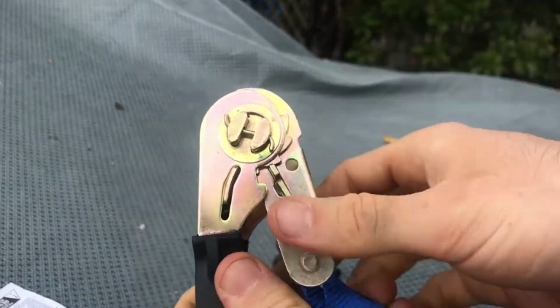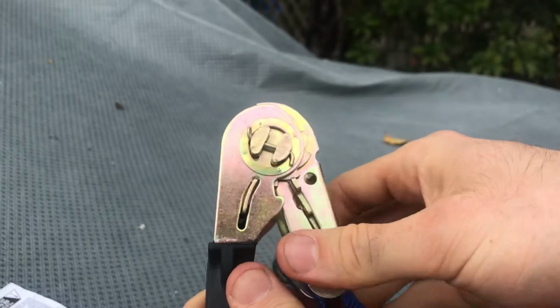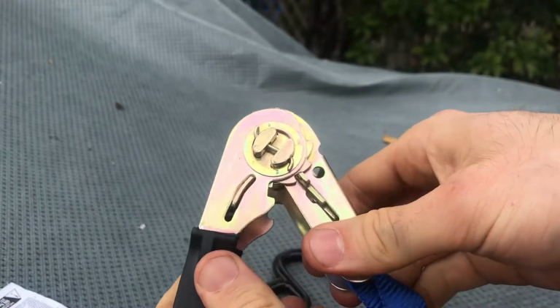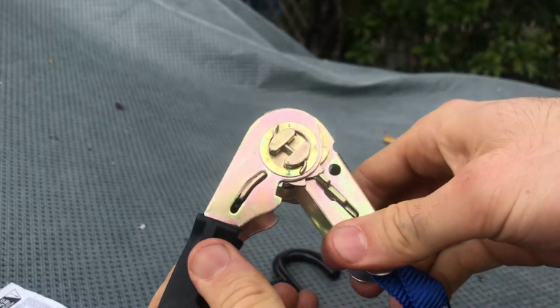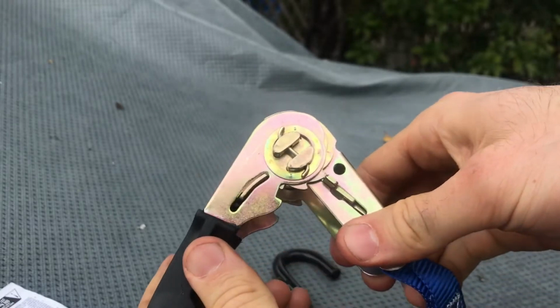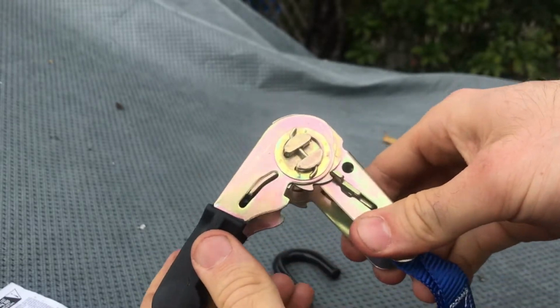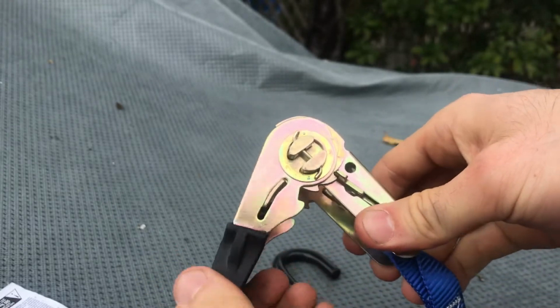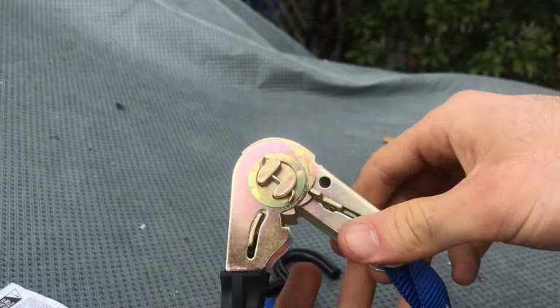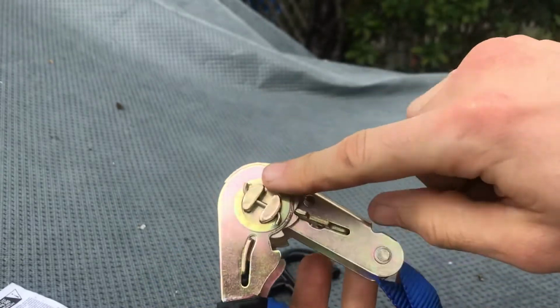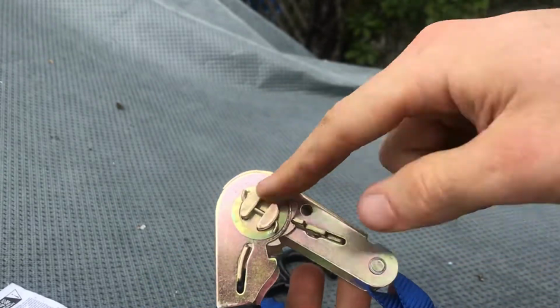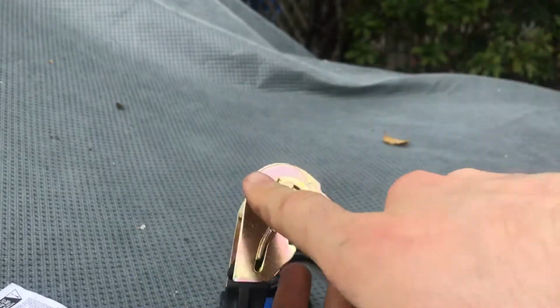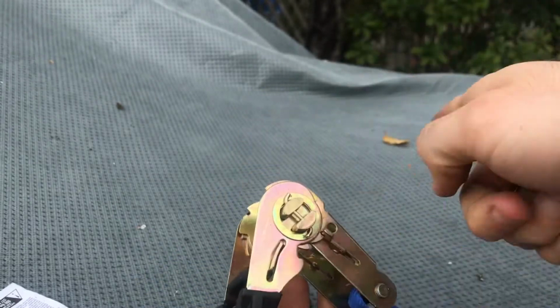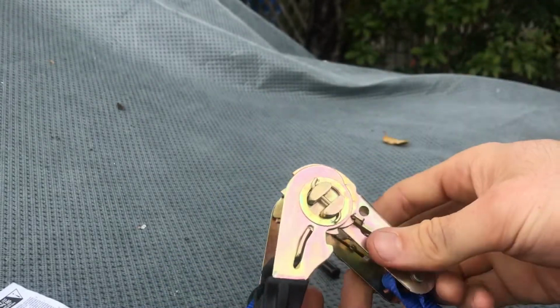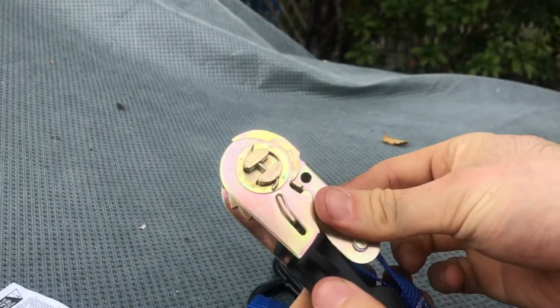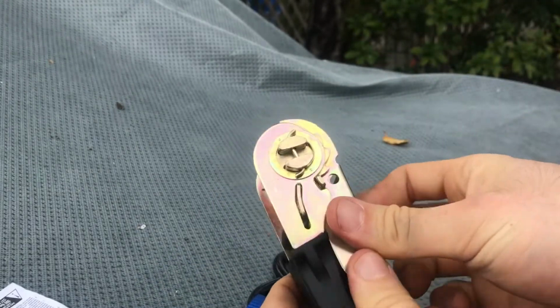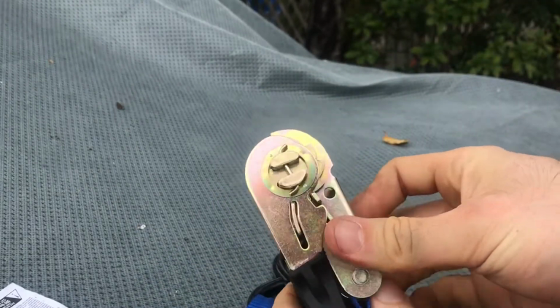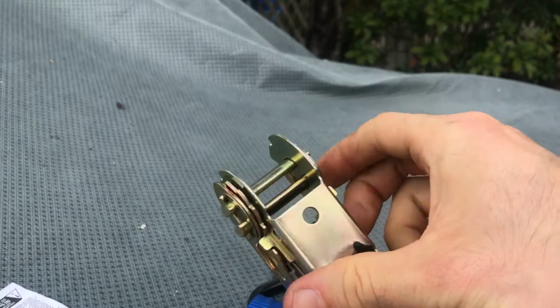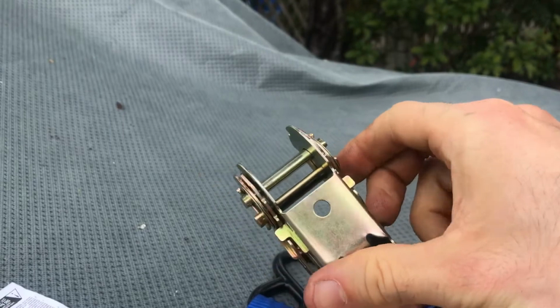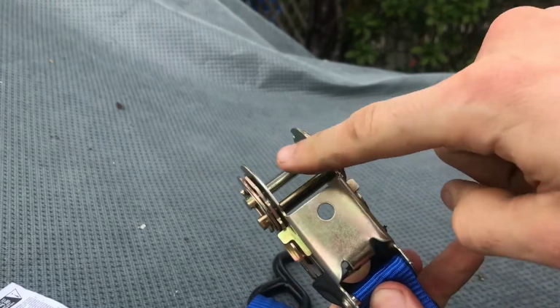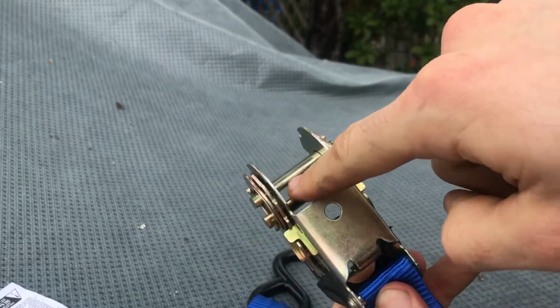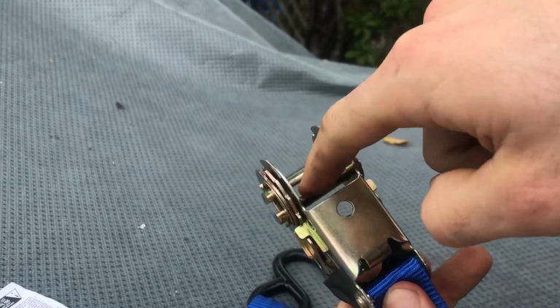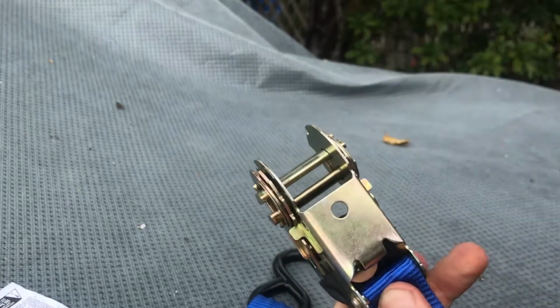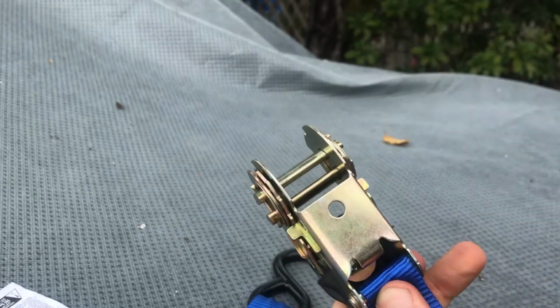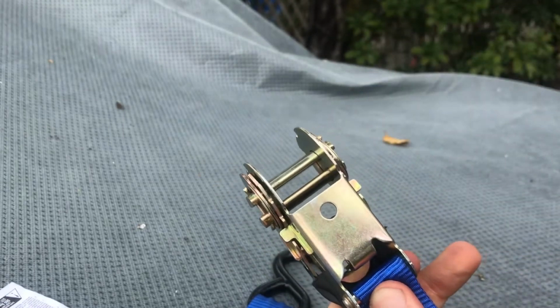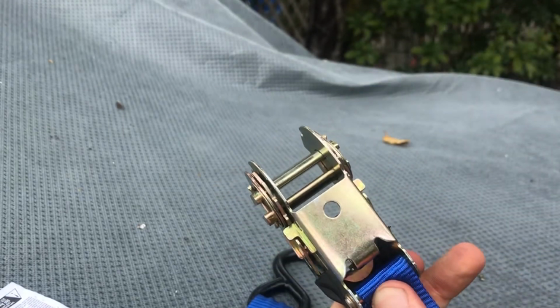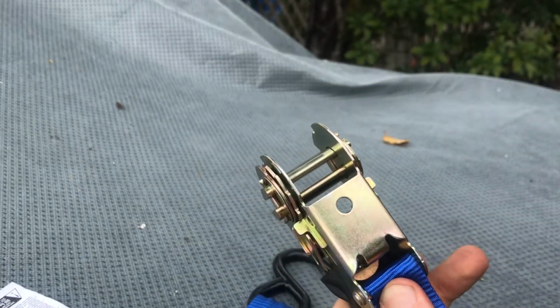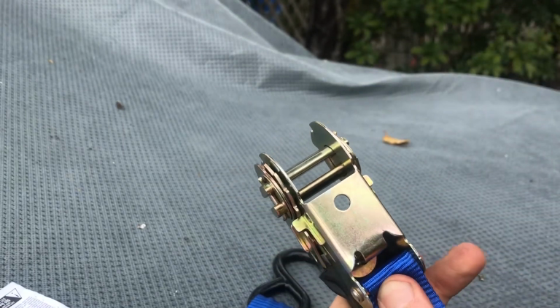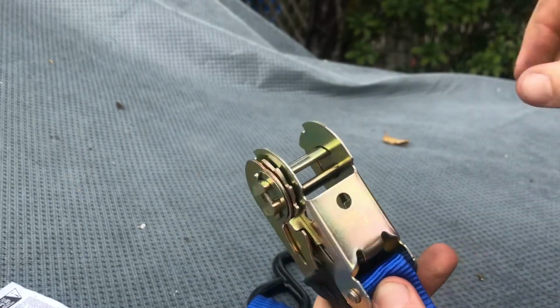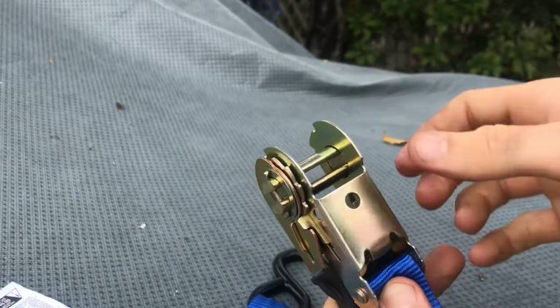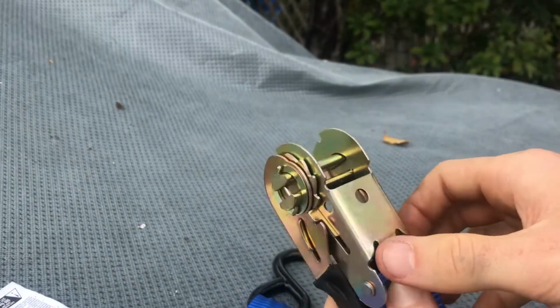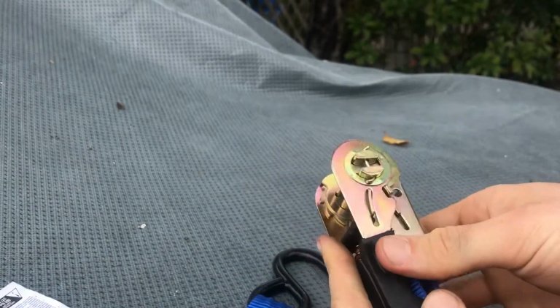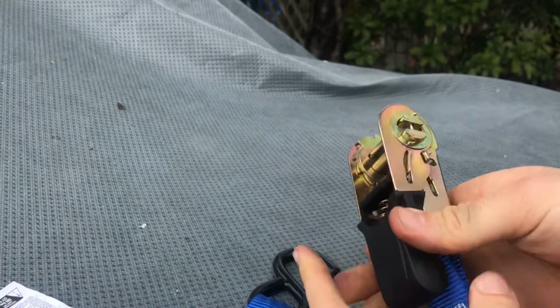Before you do anything, get this thing to point outwards so you have this area opening, so that you can thread the other side of the ratchet through it.